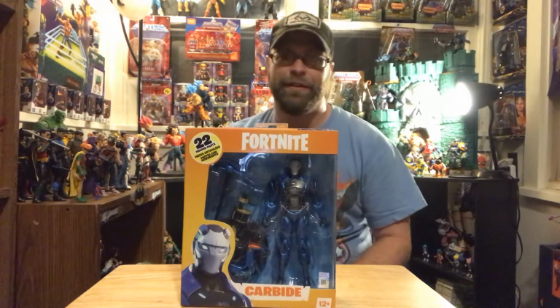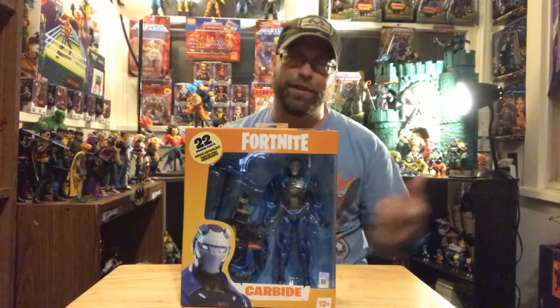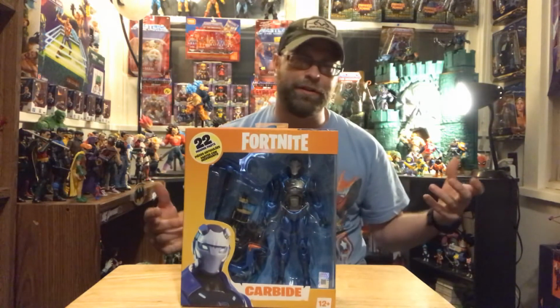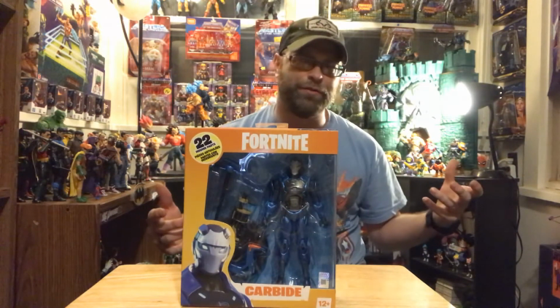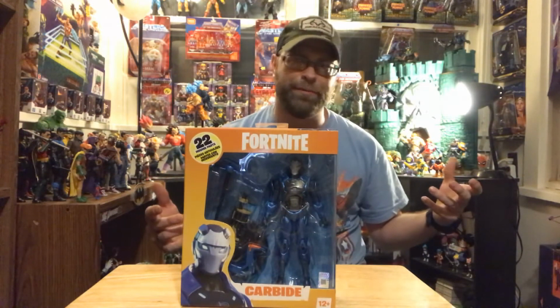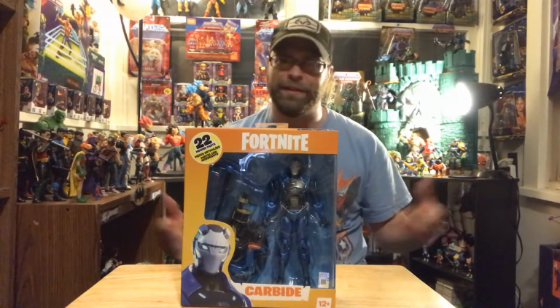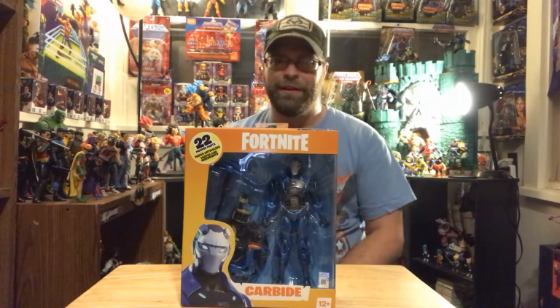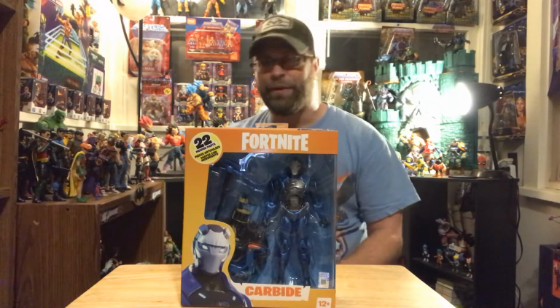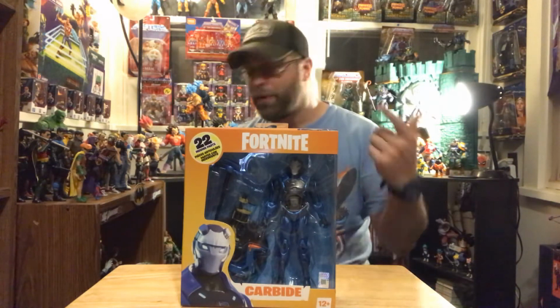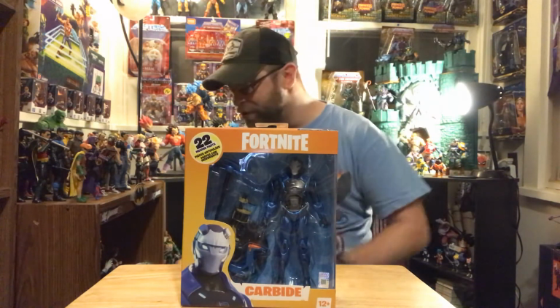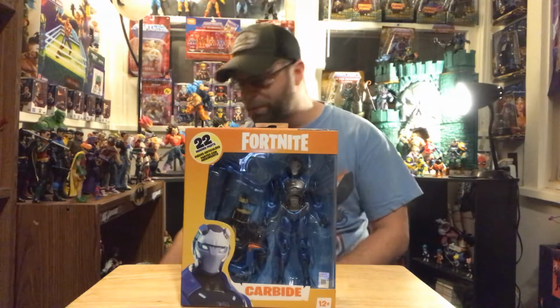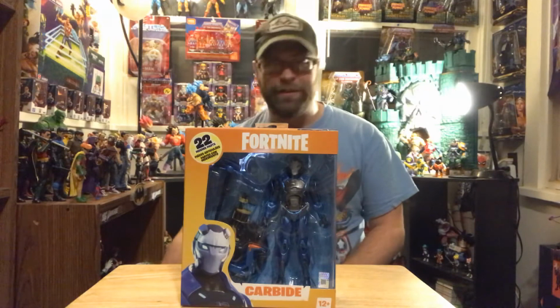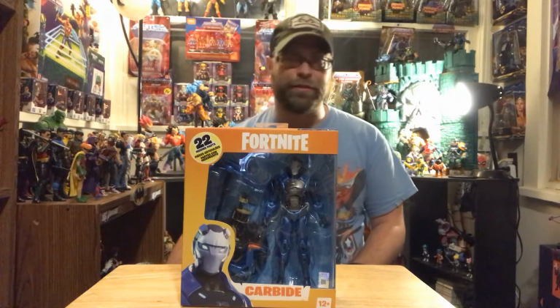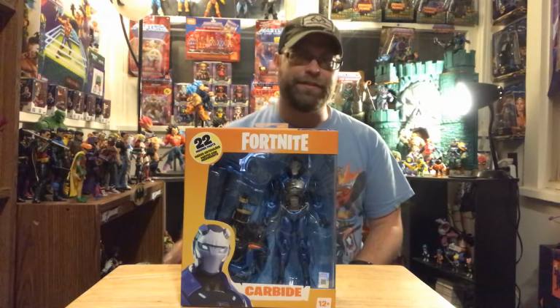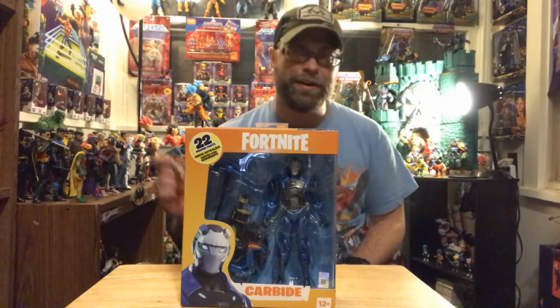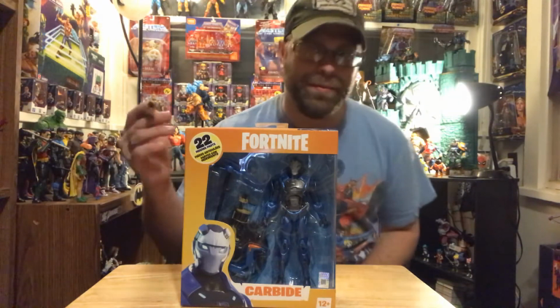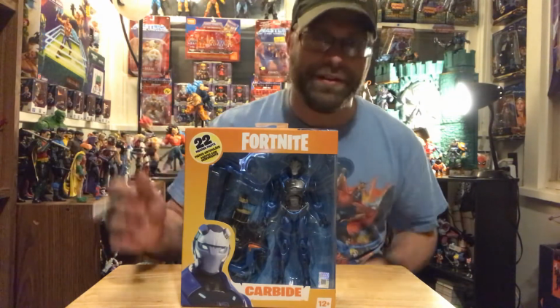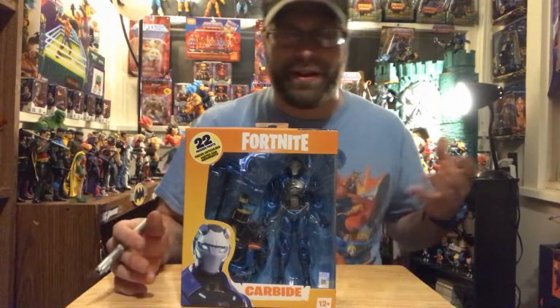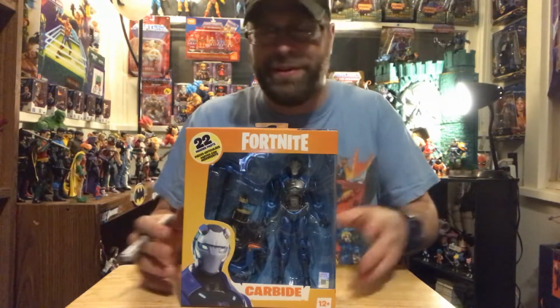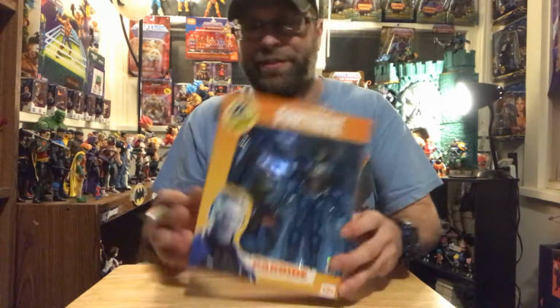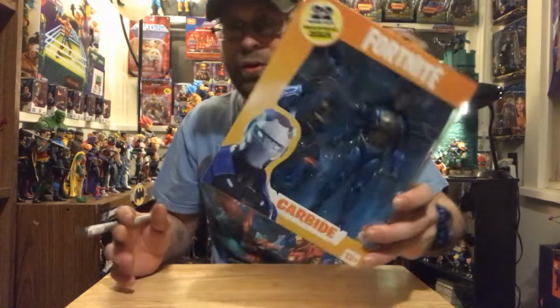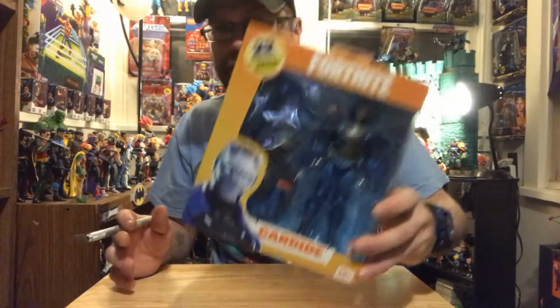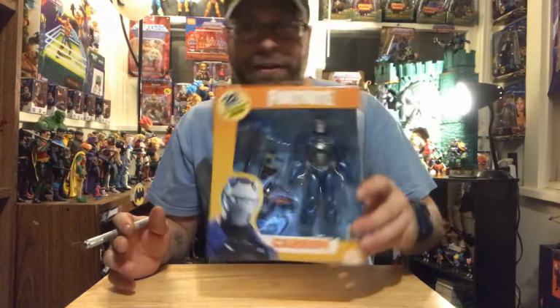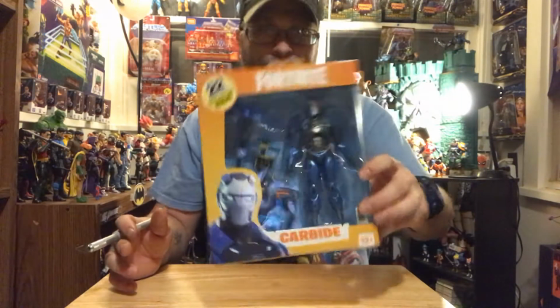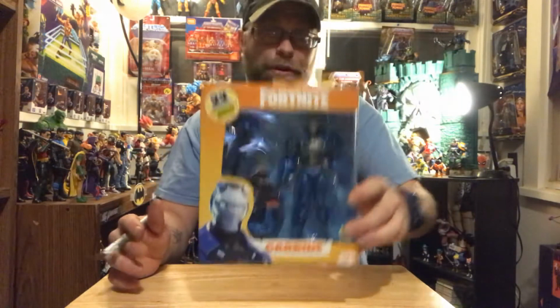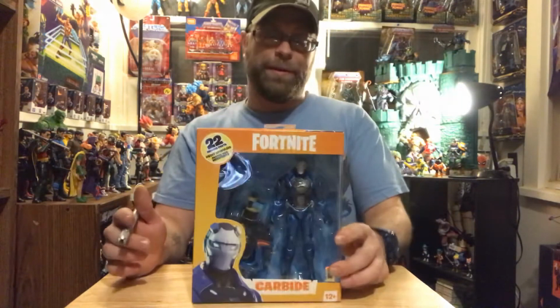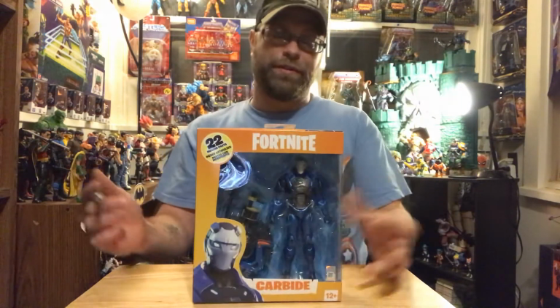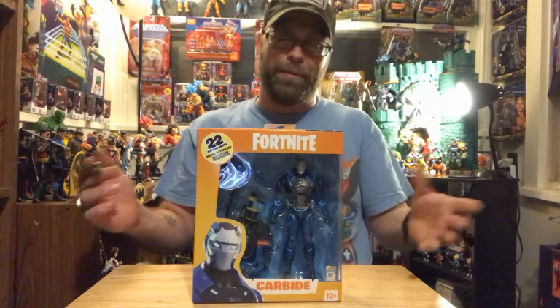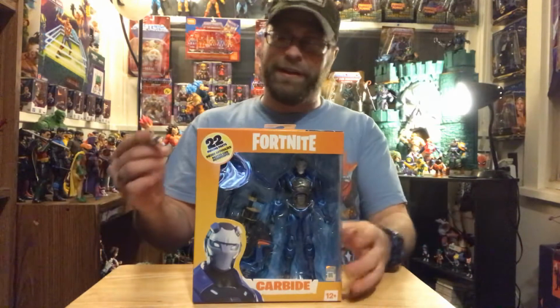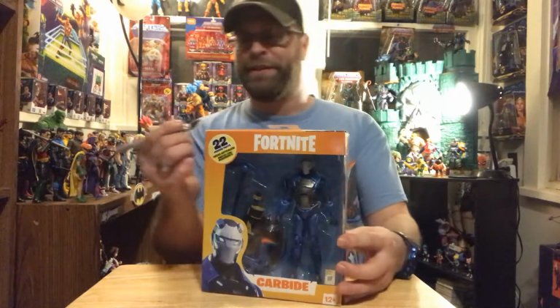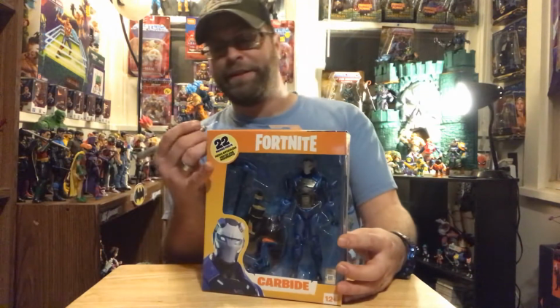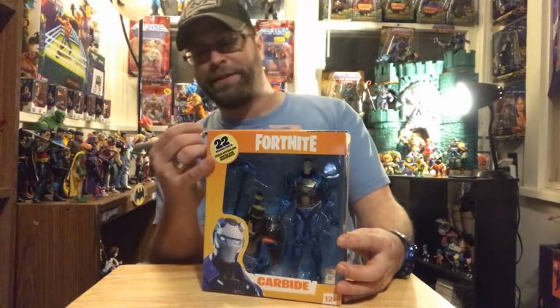You guys already know the drill, so I'm gonna go ahead and jump right in and crack this thing open because this is an oldie but a goldie. It's Carbide.